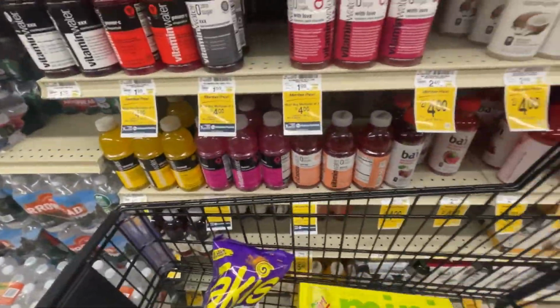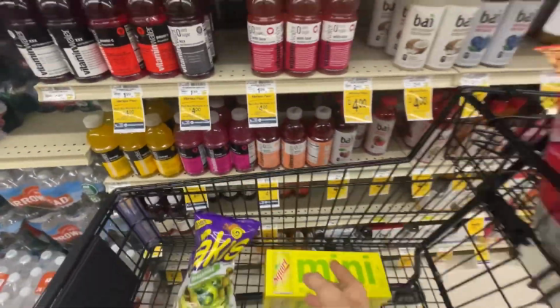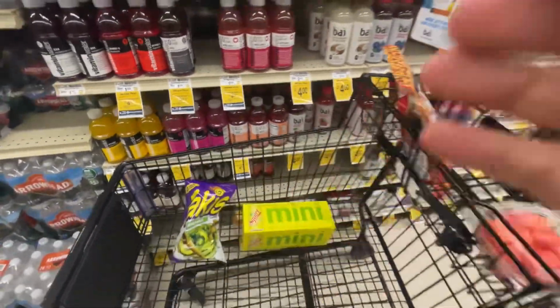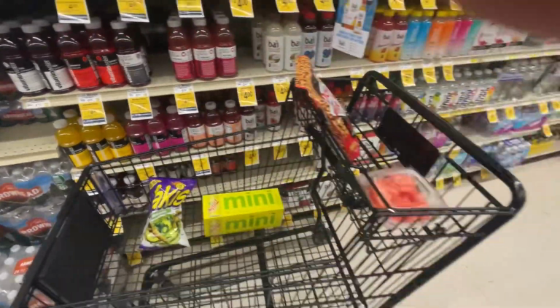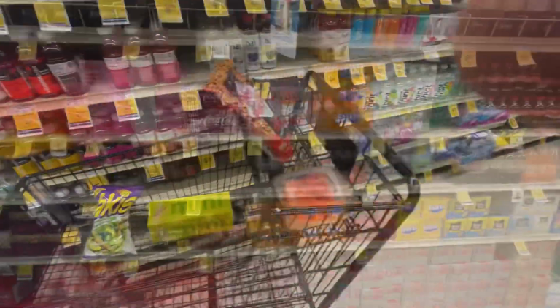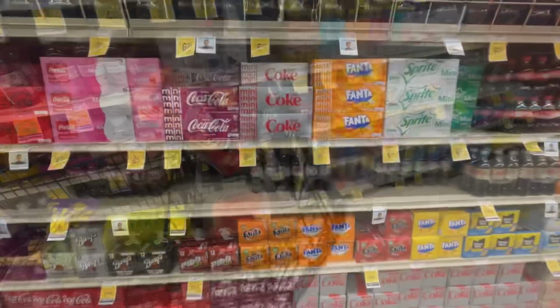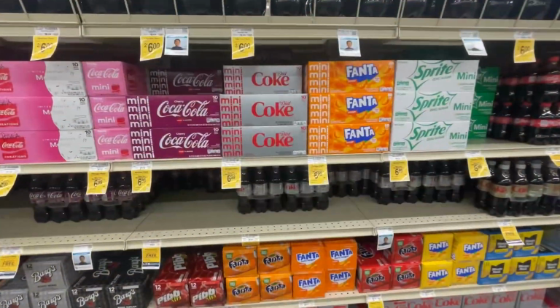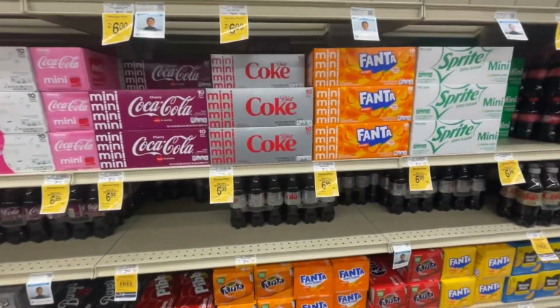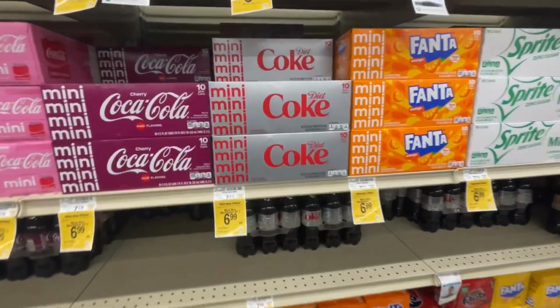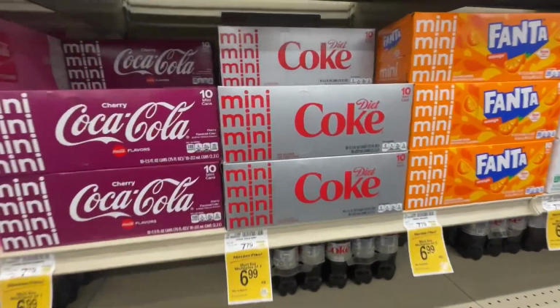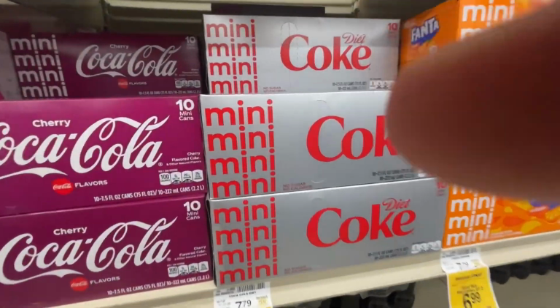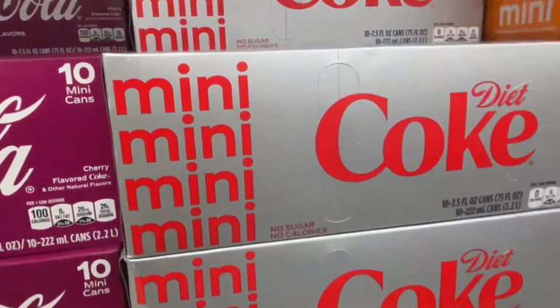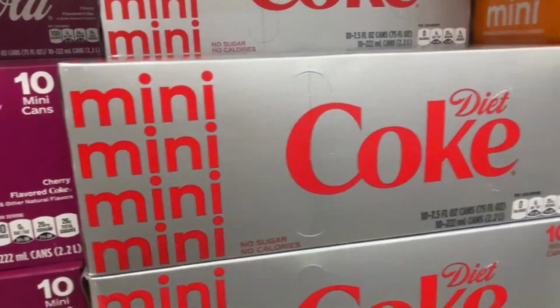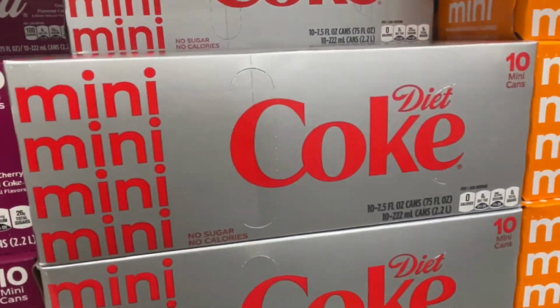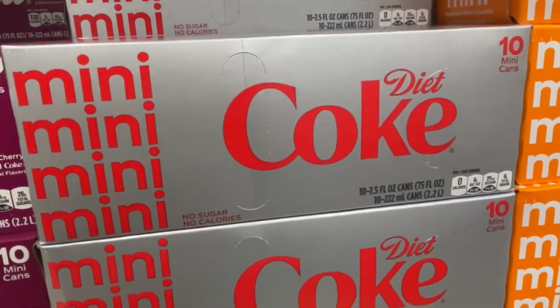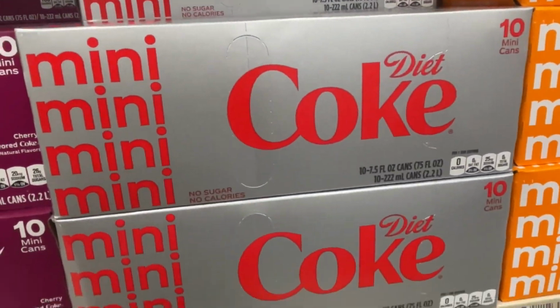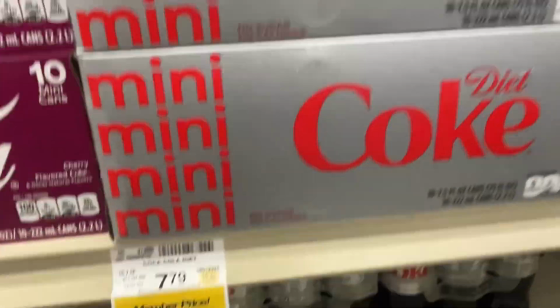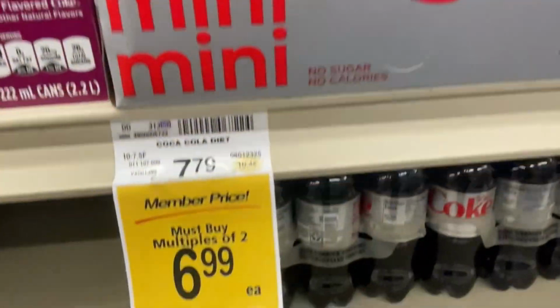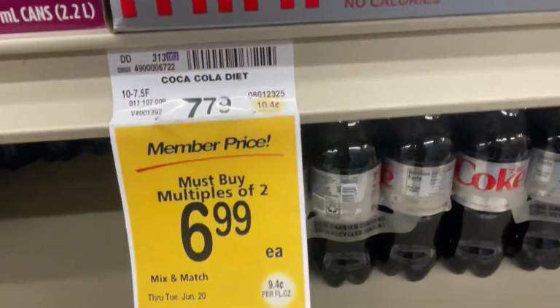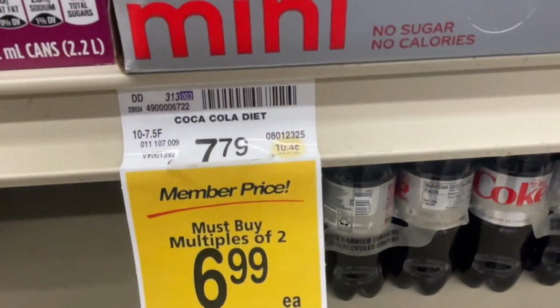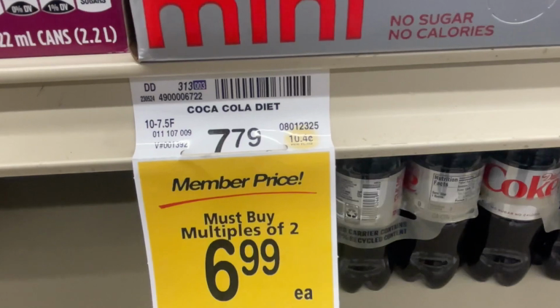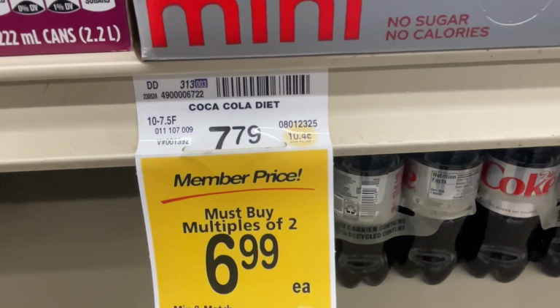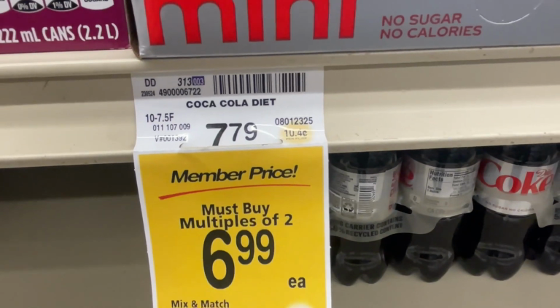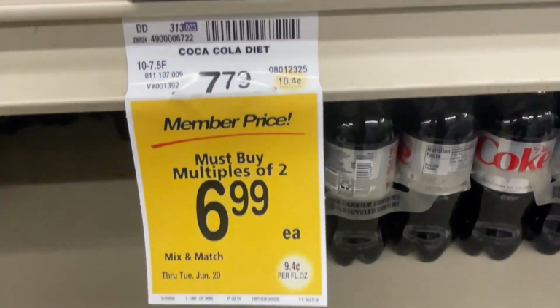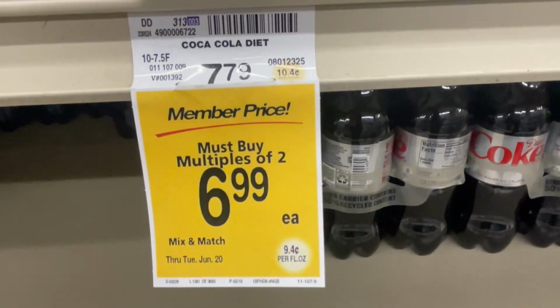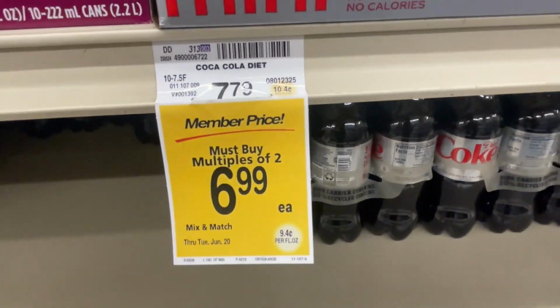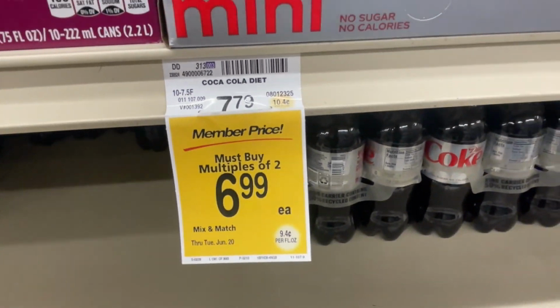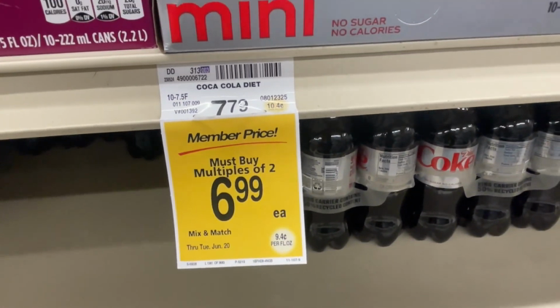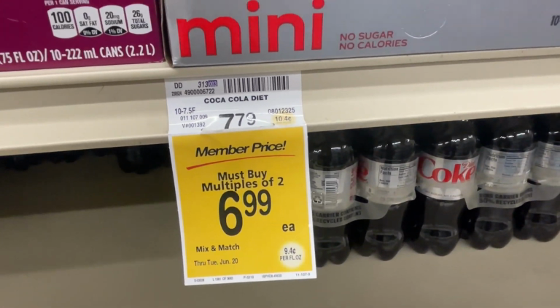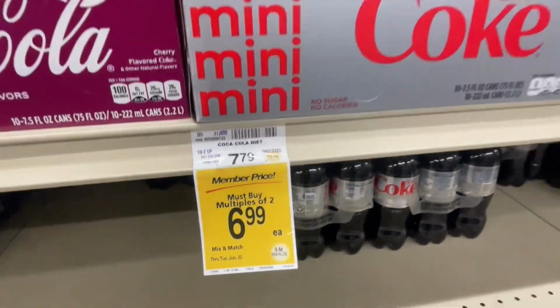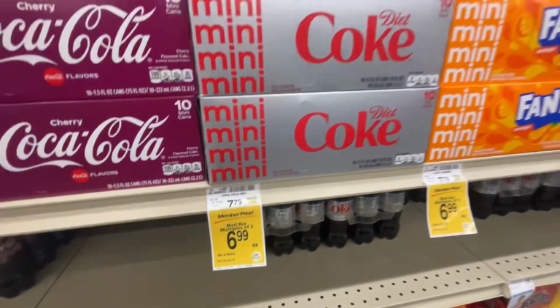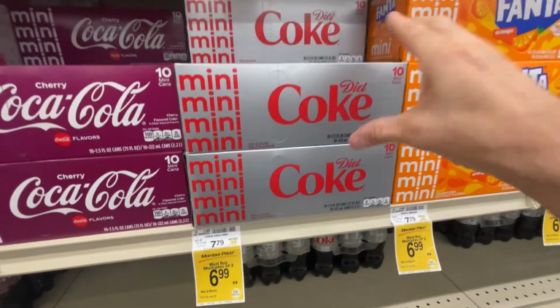Sticking on the mini theme now - mini Cokes, Diet Cokes. $7.79, or $6.99 for members. Let's go.